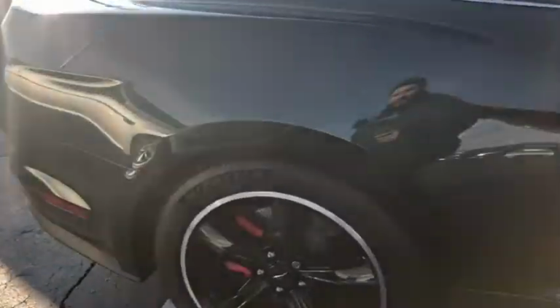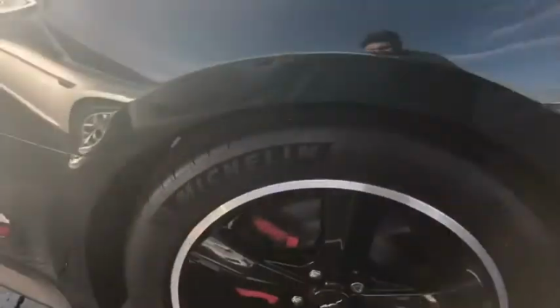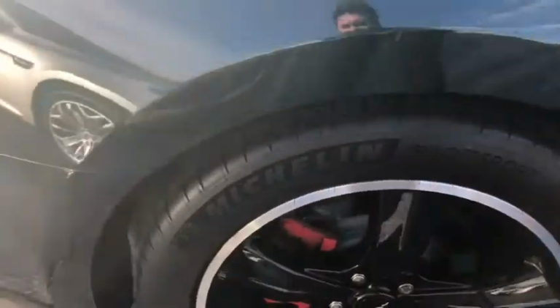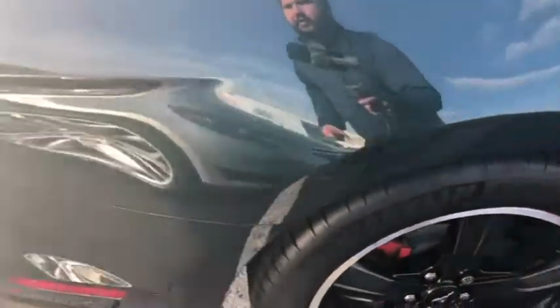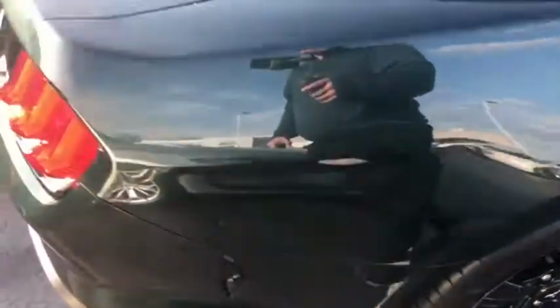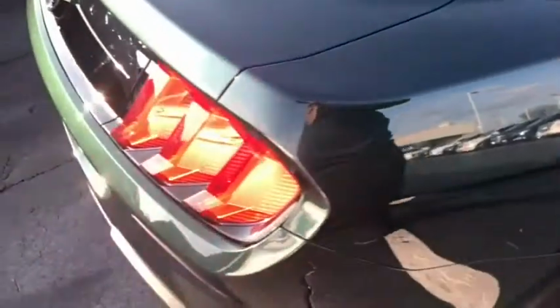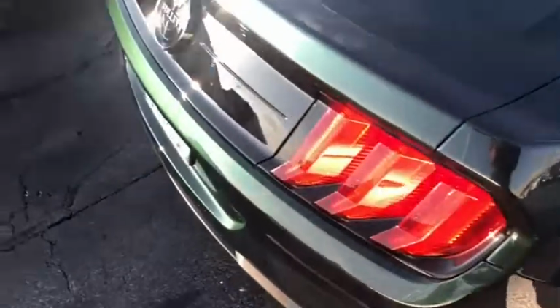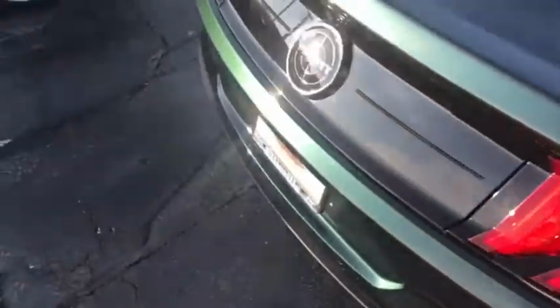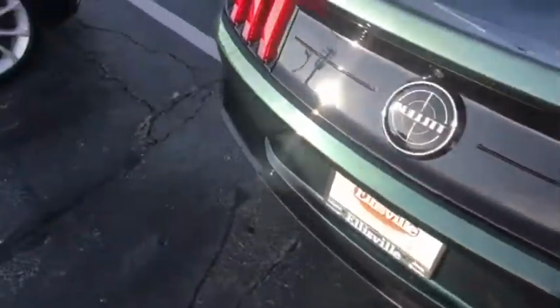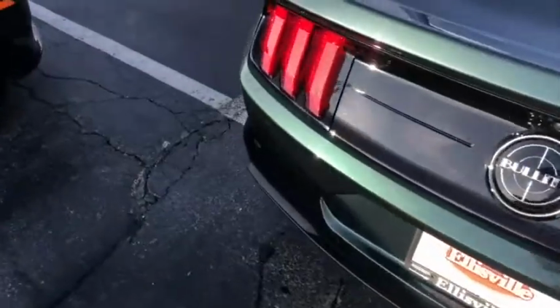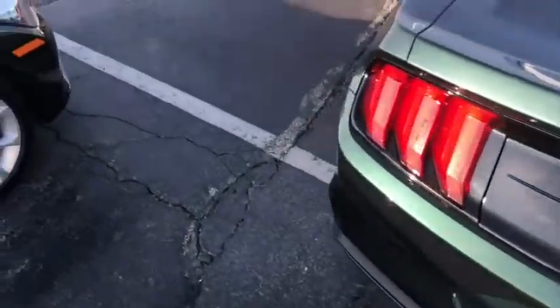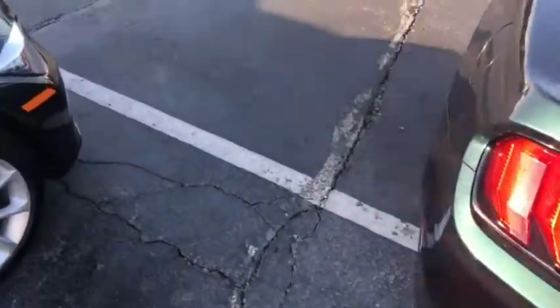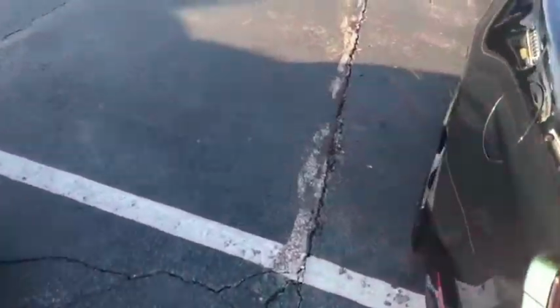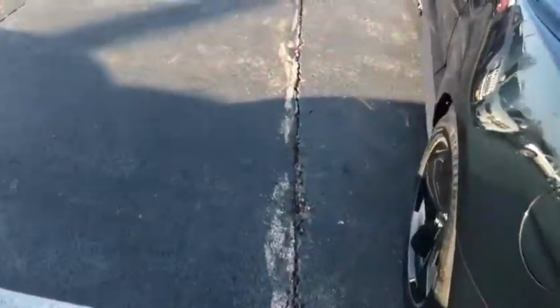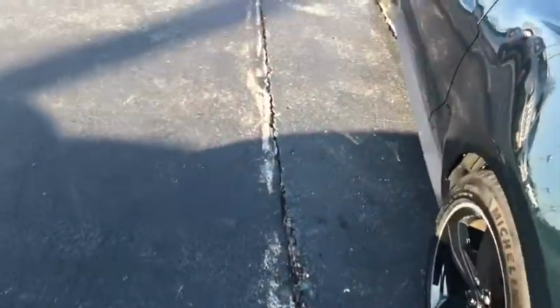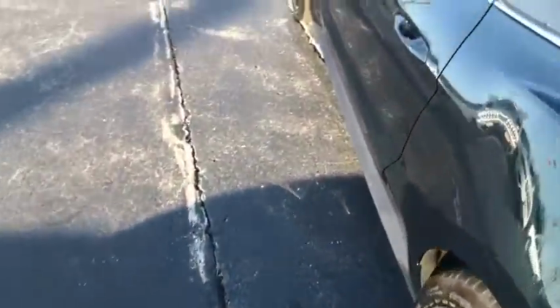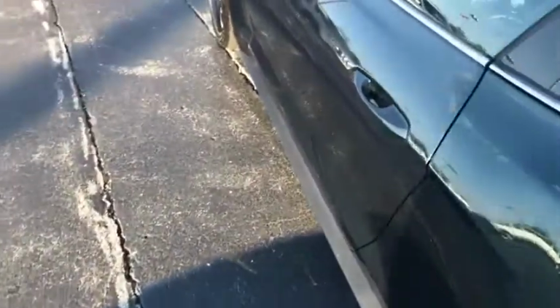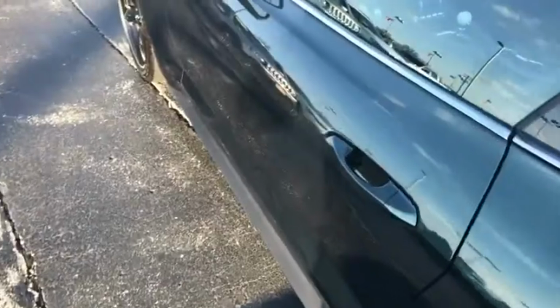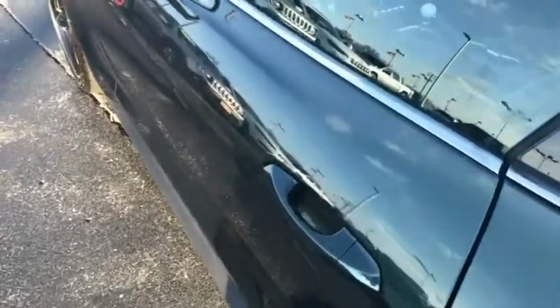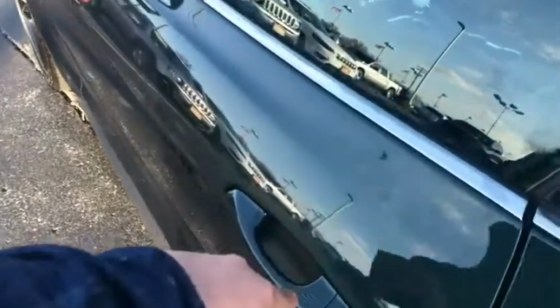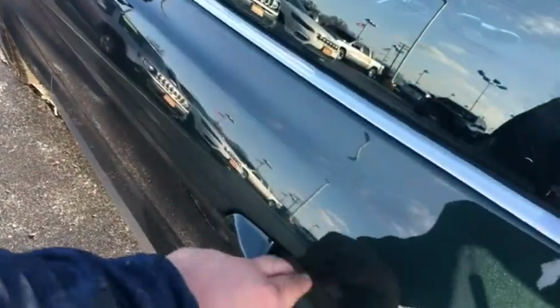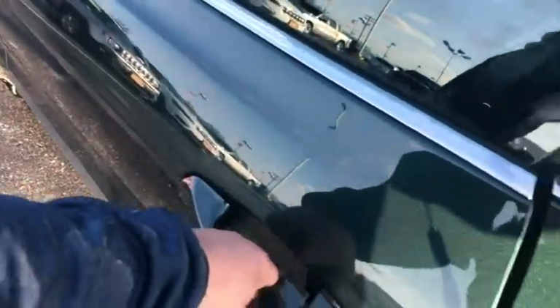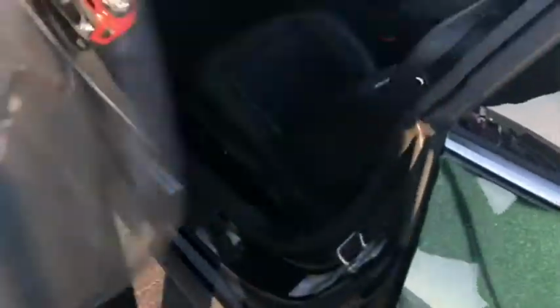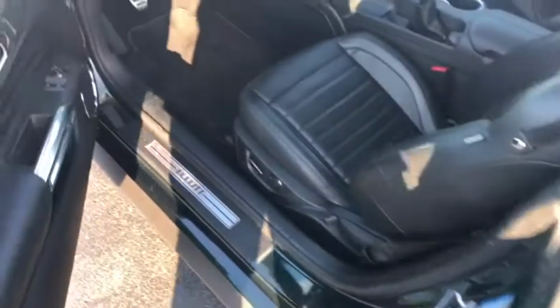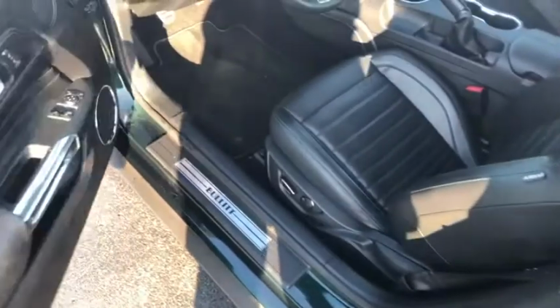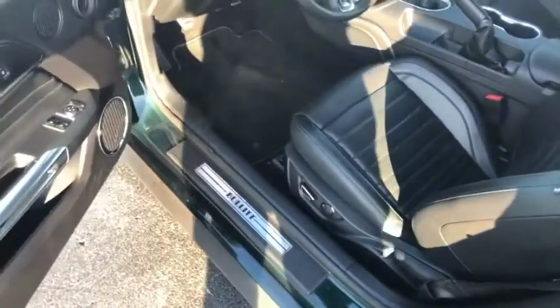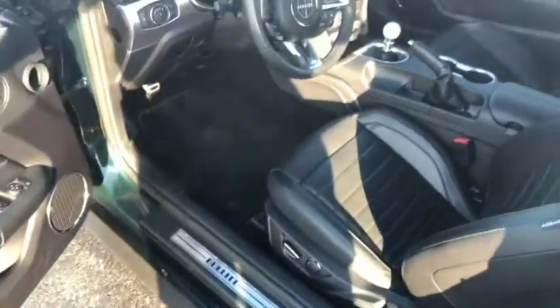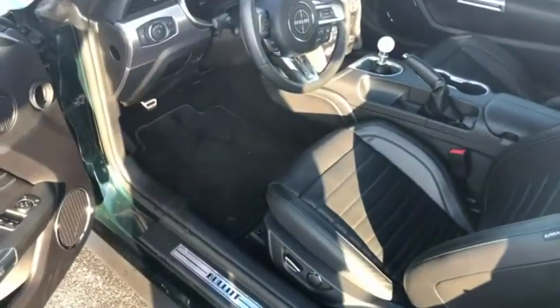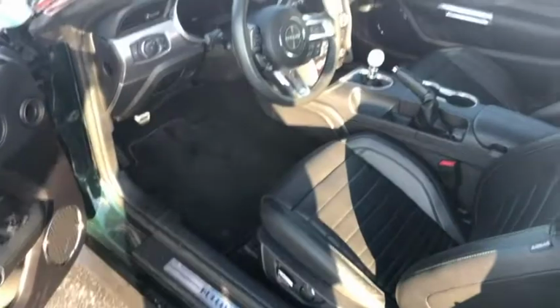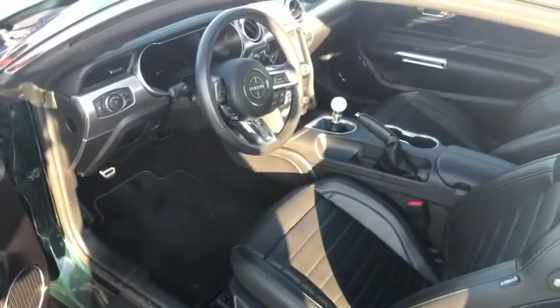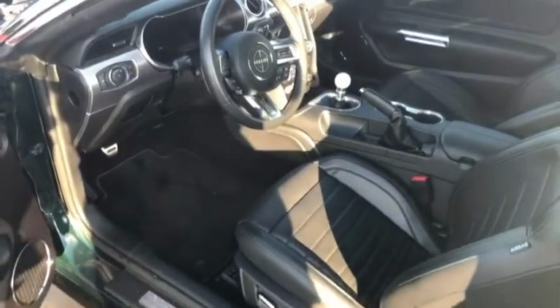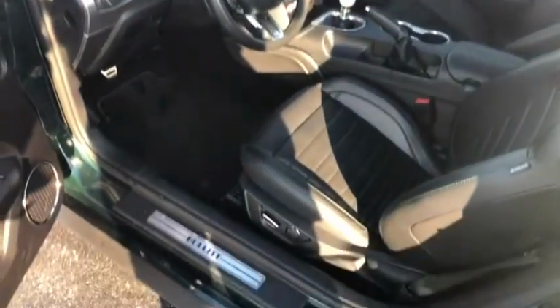Tires are in great condition. One of my favorite features is the advanced keyless entry — you can walk up and push this button to lock it or unlock it for quick and easy access to the gorgeous interior of the Ford Mustang Bullitt.